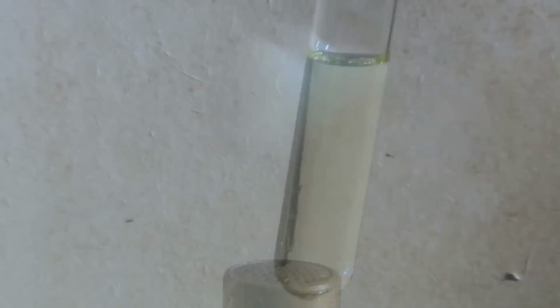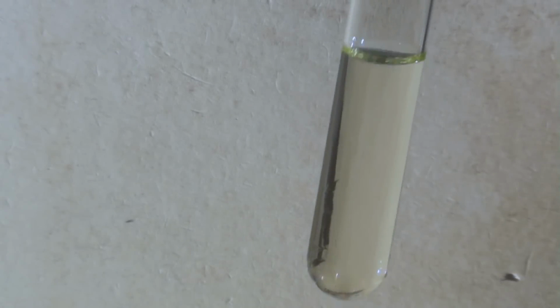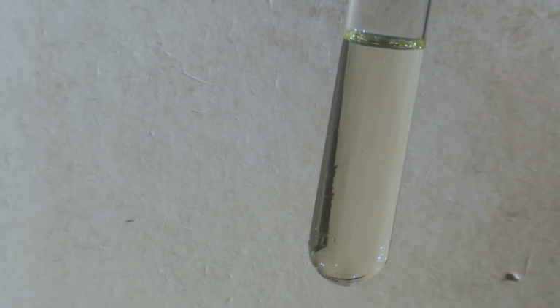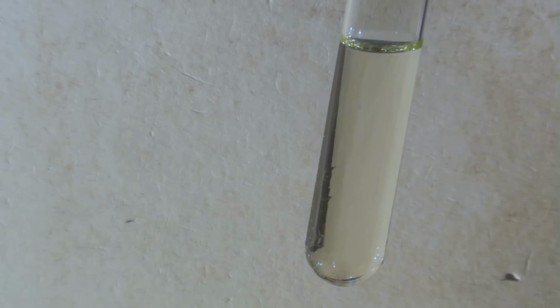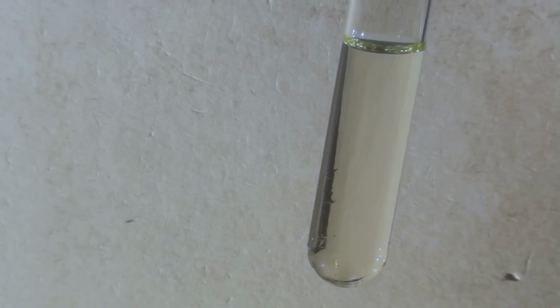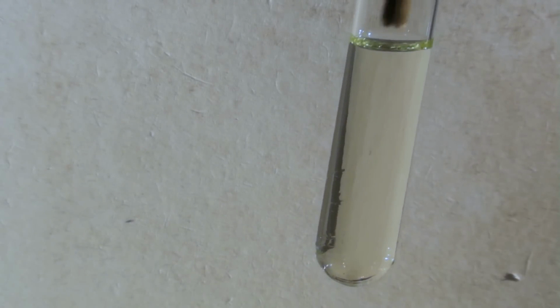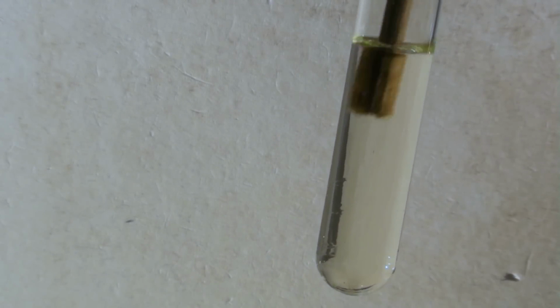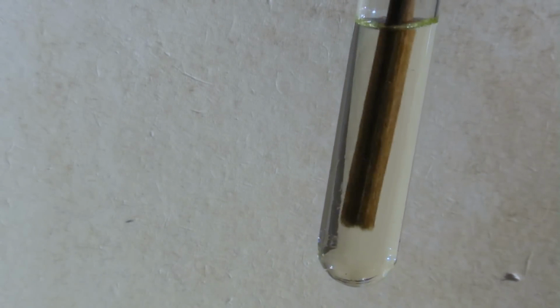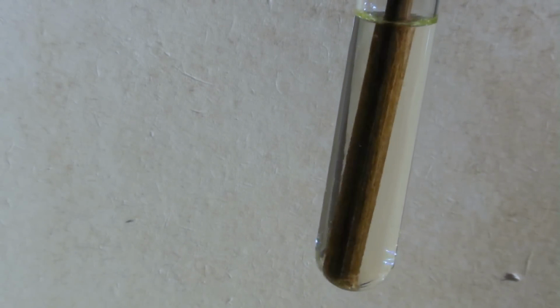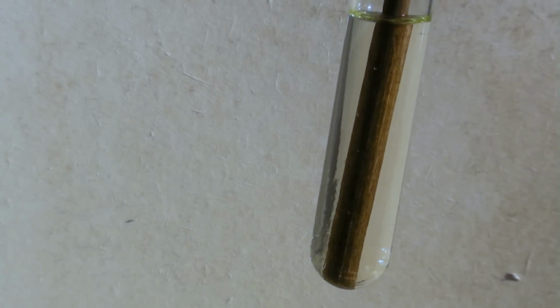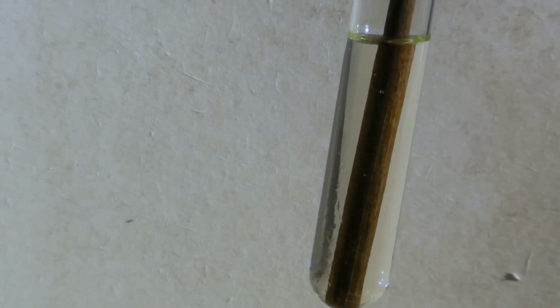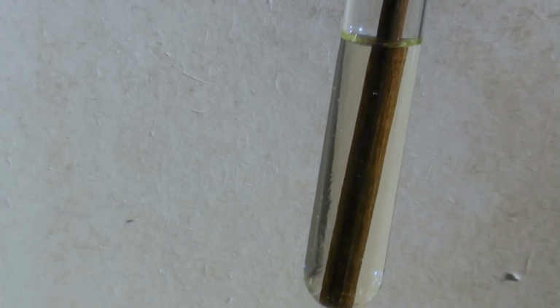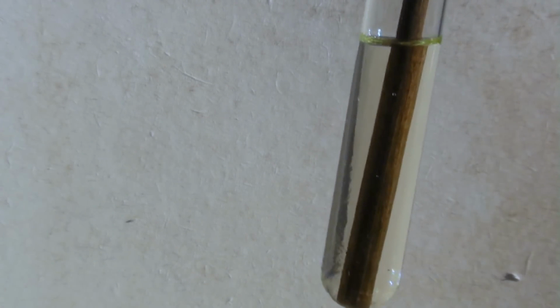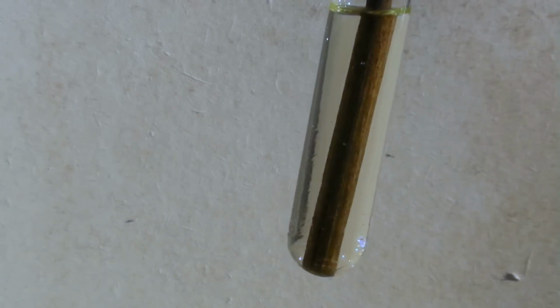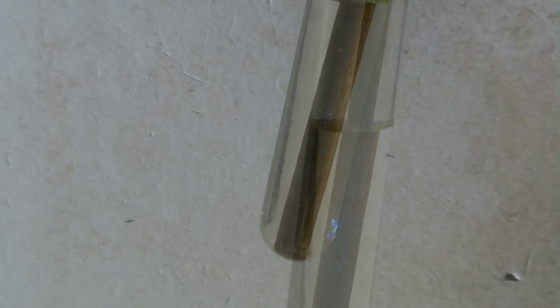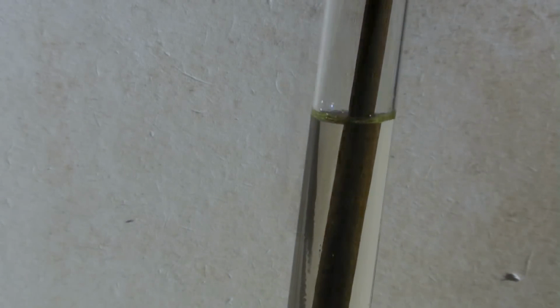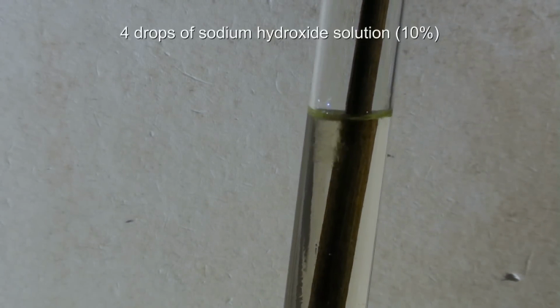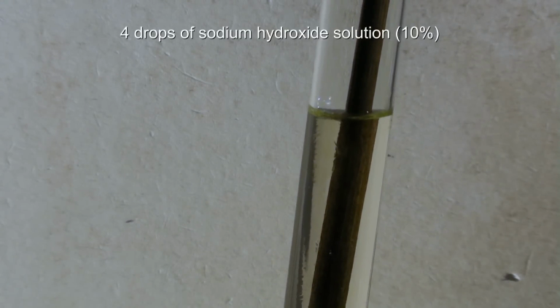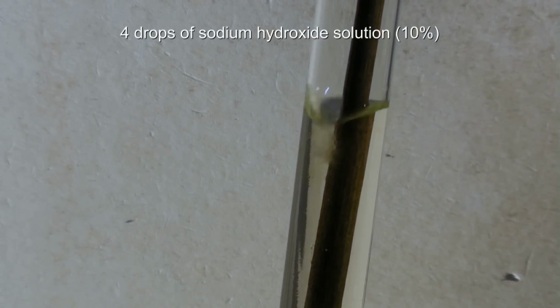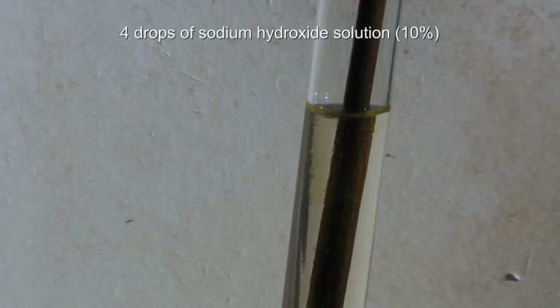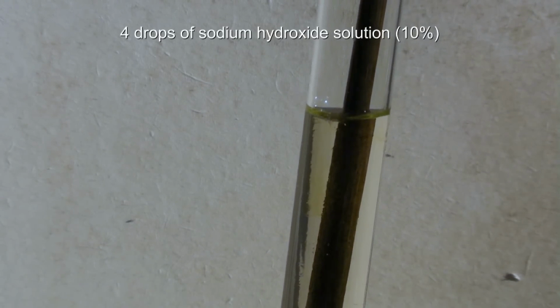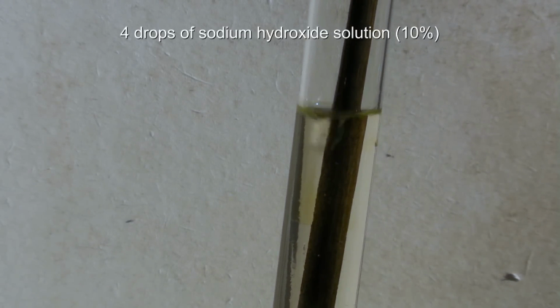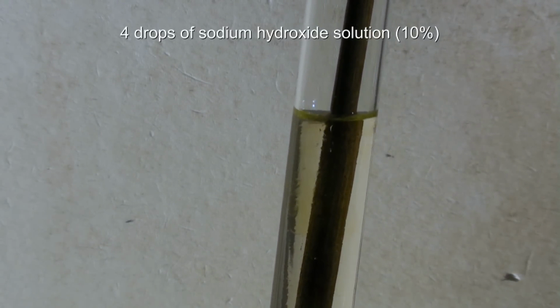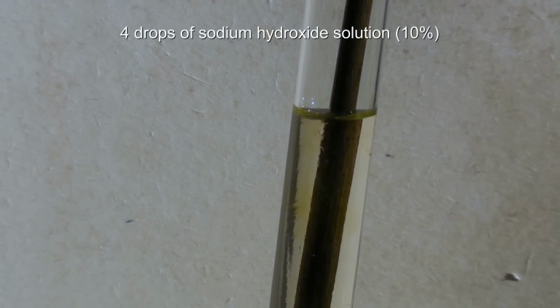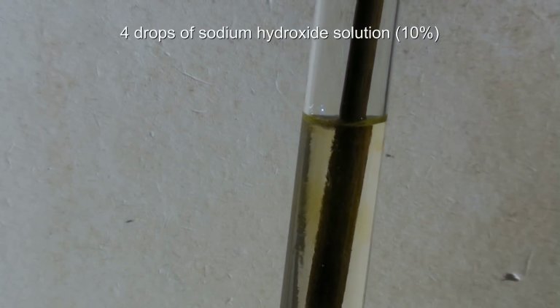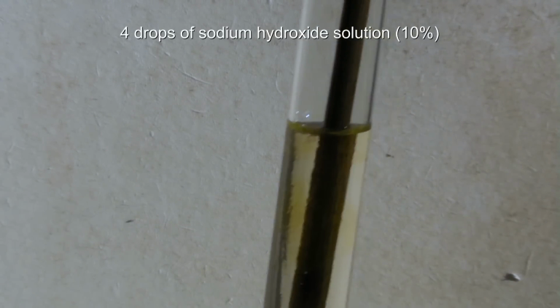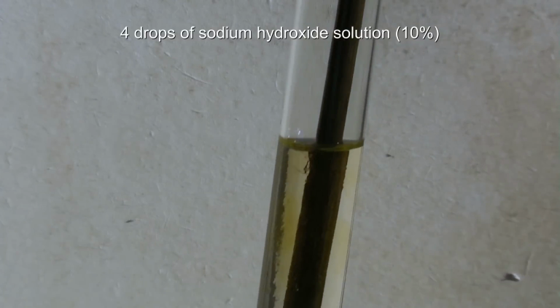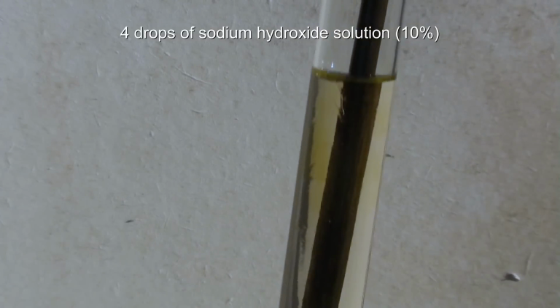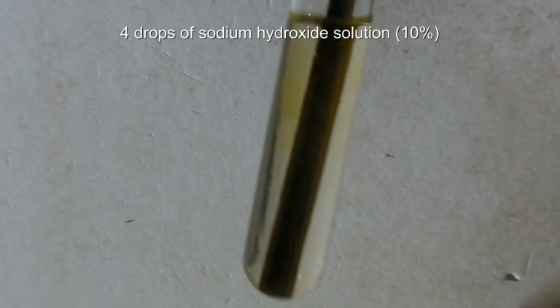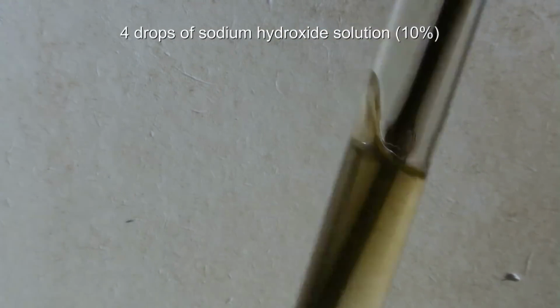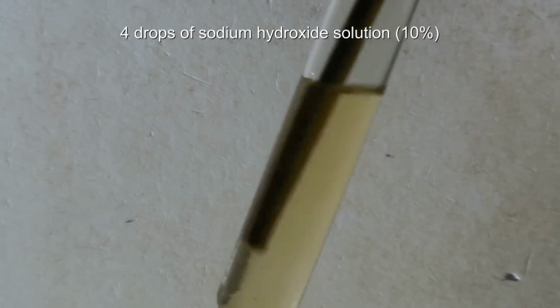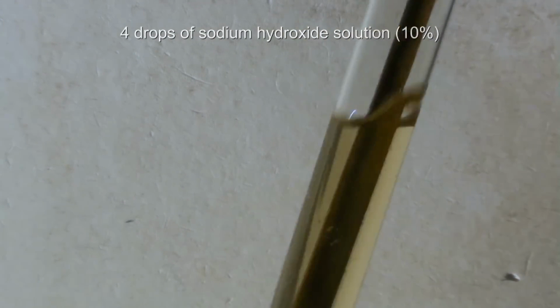When the mixture has reached 50 degrees C or less, a long thin wooden stick is placed in the test tube. Now 4 drops of a 10% sodium hydroxide solution are added and the solution is well mixed with the stick. At this point the reaction can already begin.